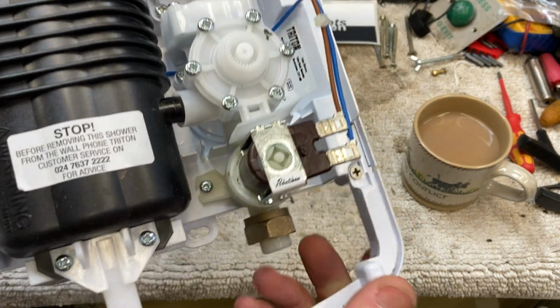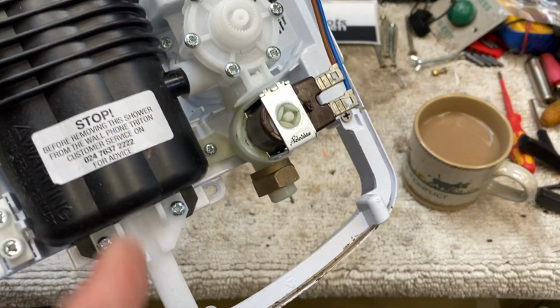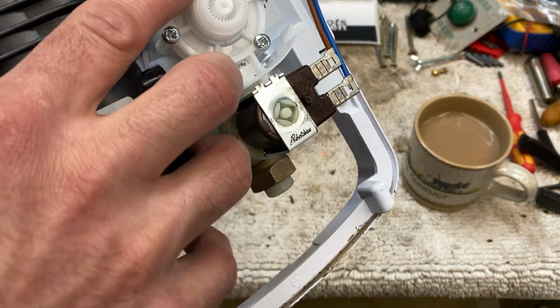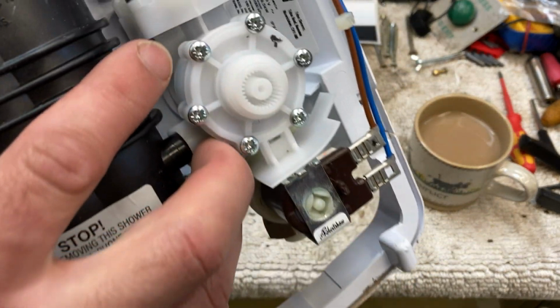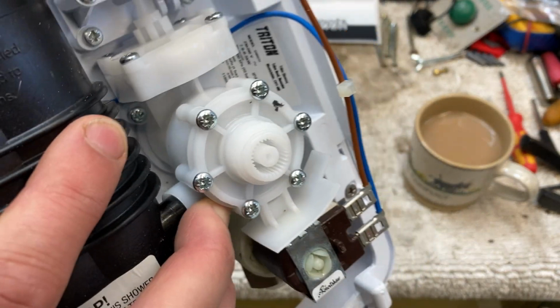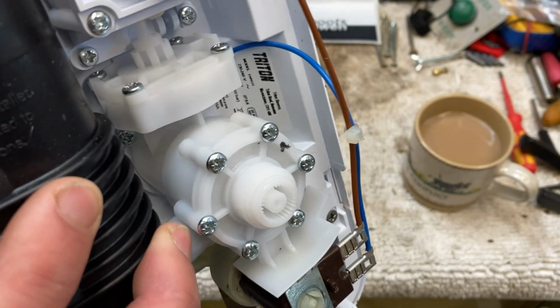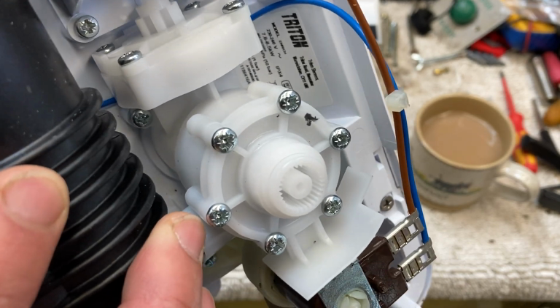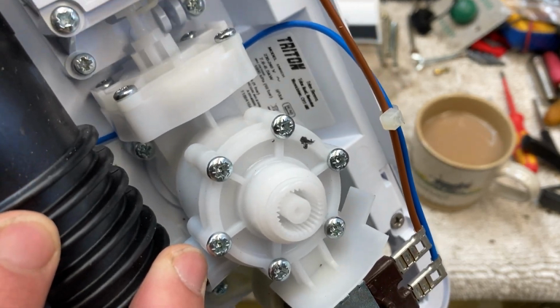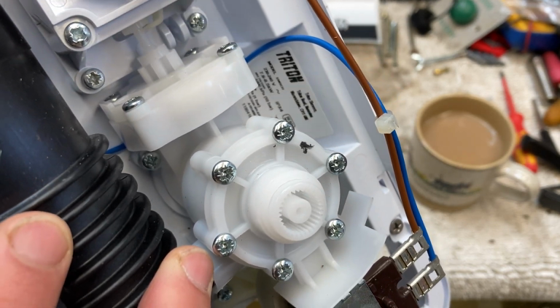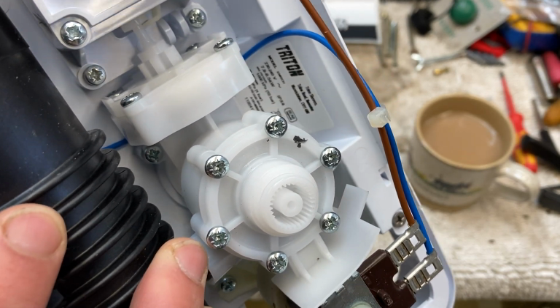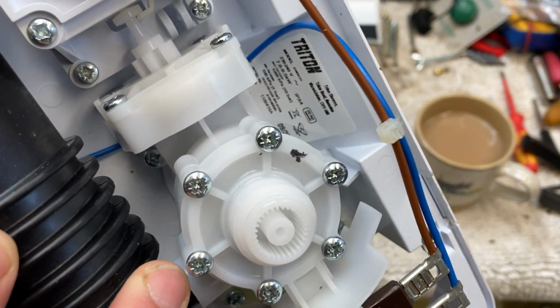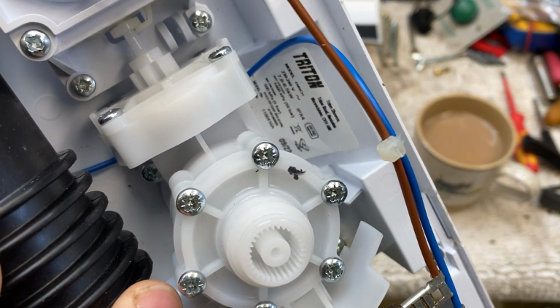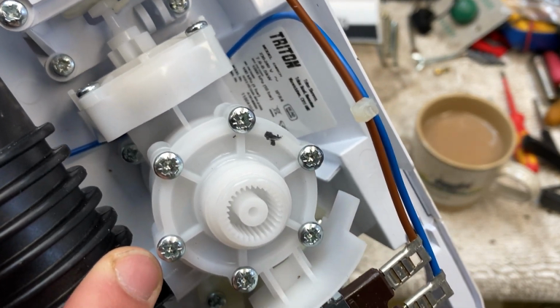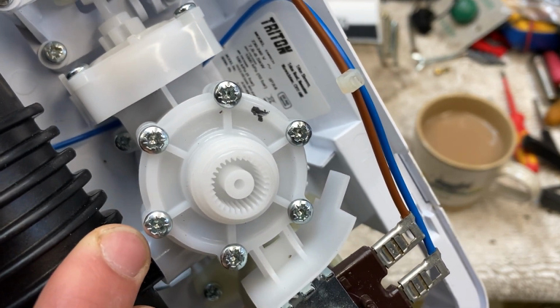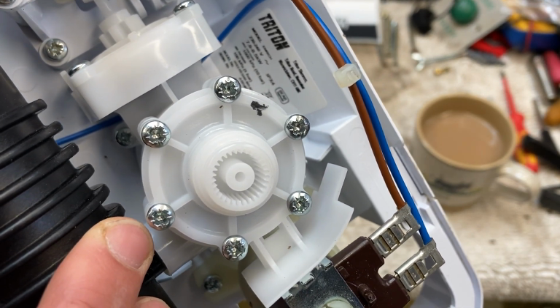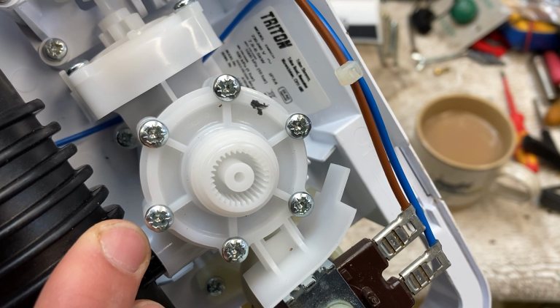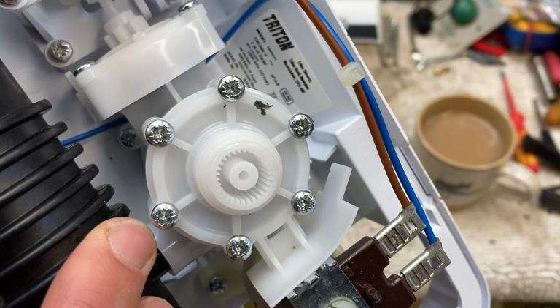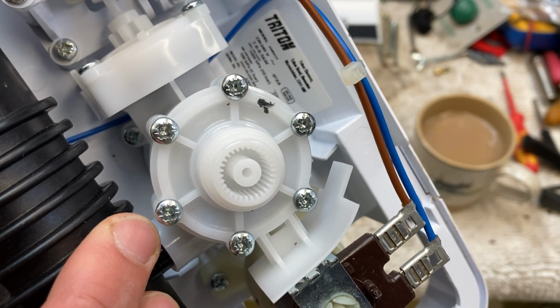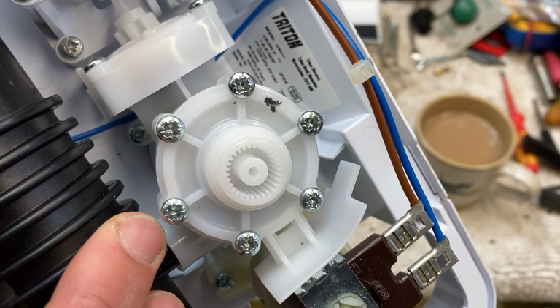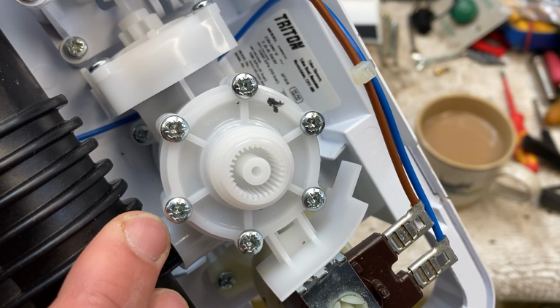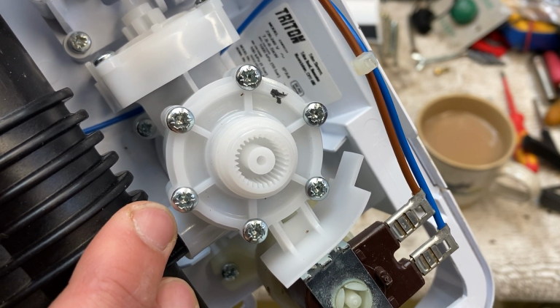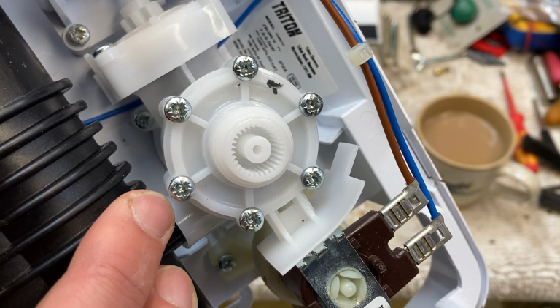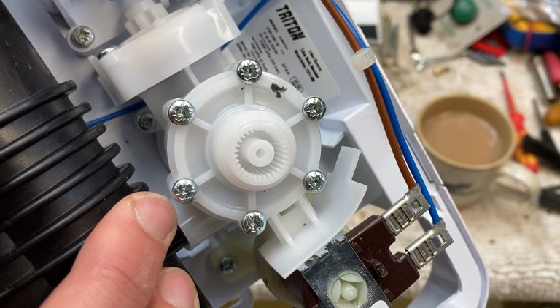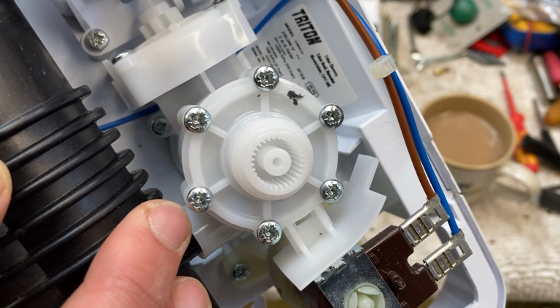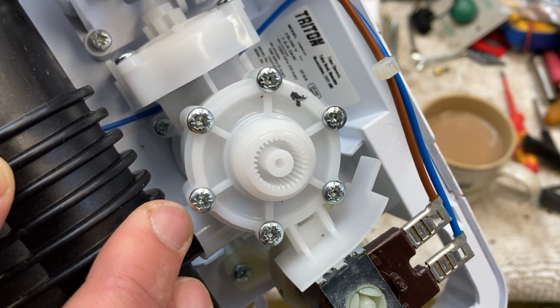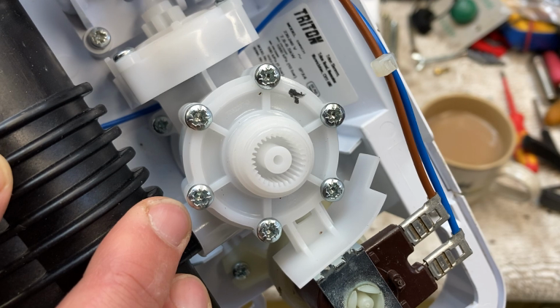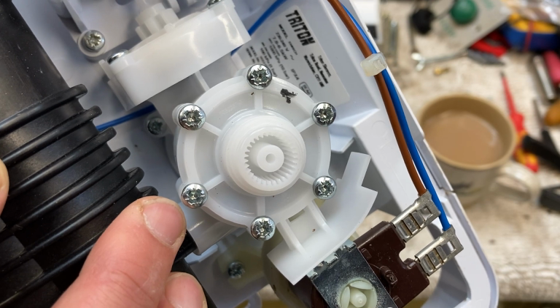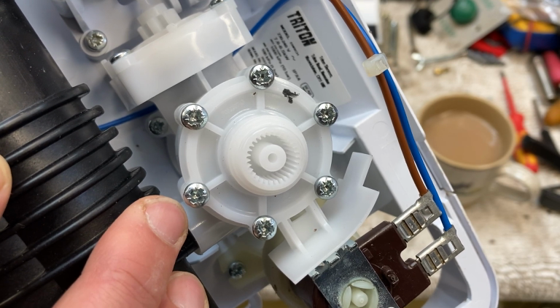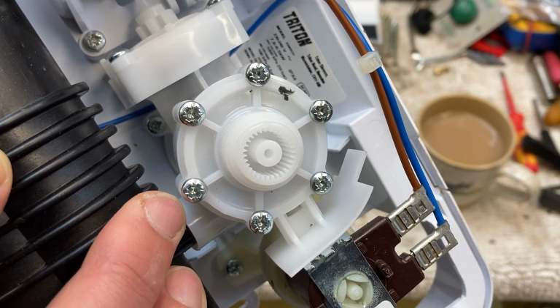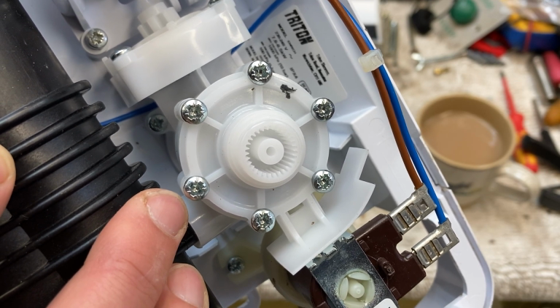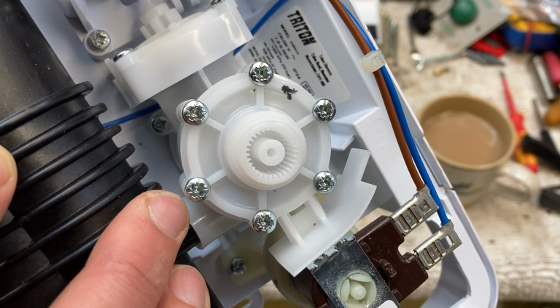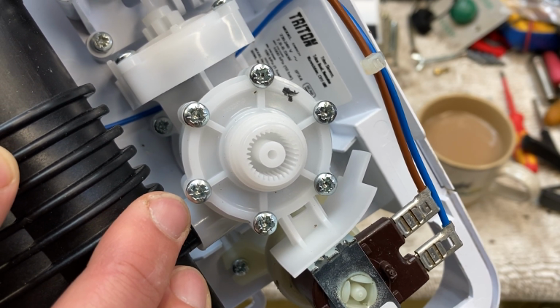So it's a model Enrich, down here on the sticker. You might not be able to see it, but I can read it: 230 to 240 volts, 7.8 to 8.5 kilowatts — so the kilowatt rating depends on the voltage coming in. Max pressure: 1,000 kPa, 10 bar.